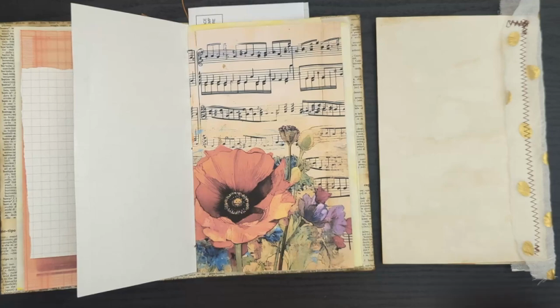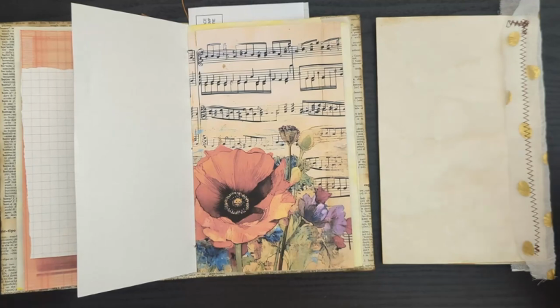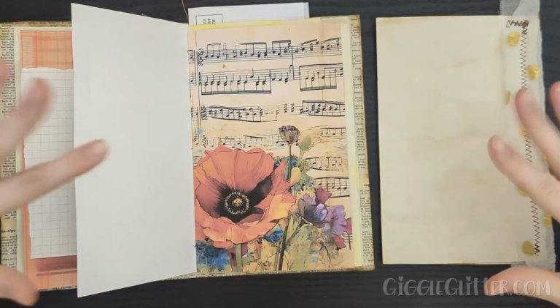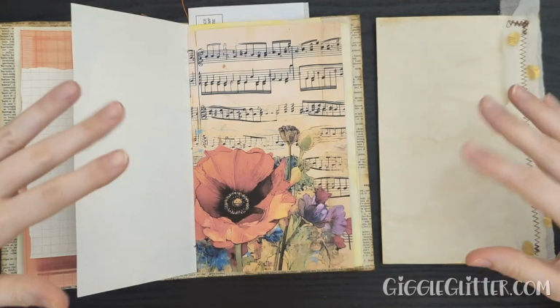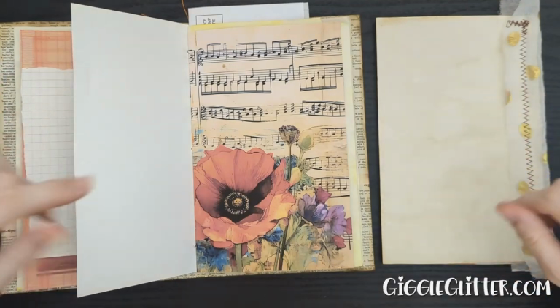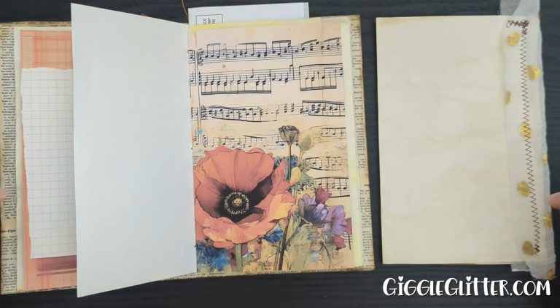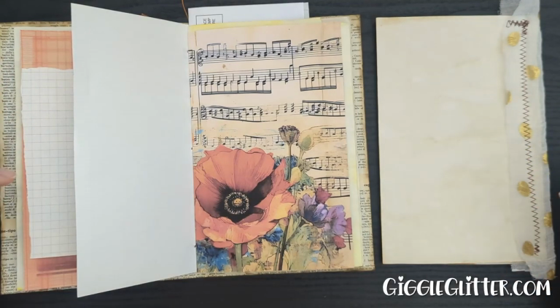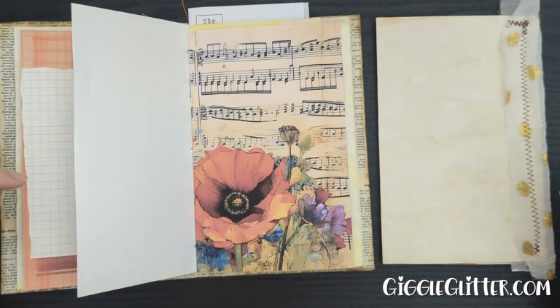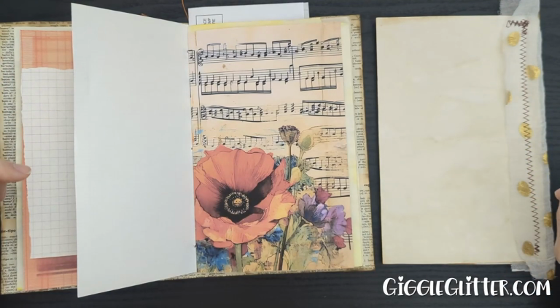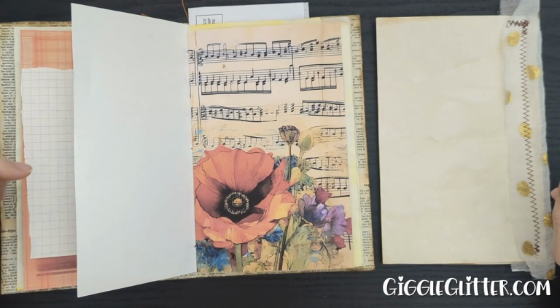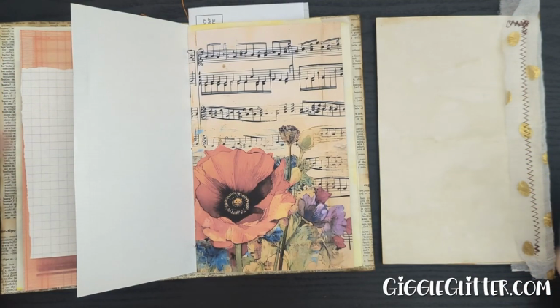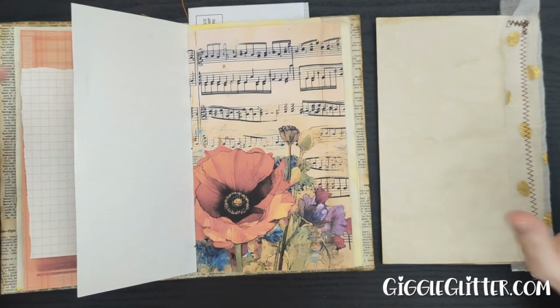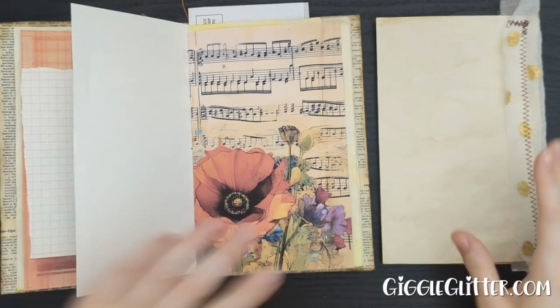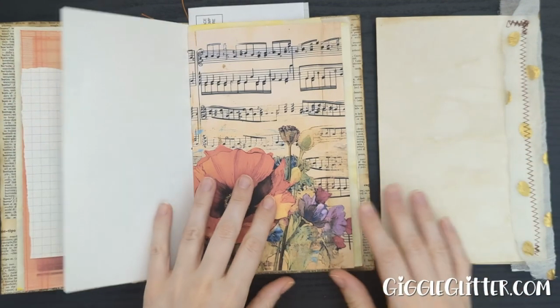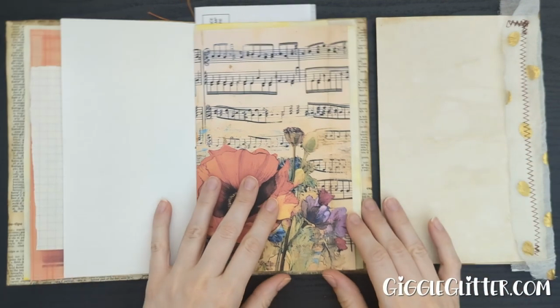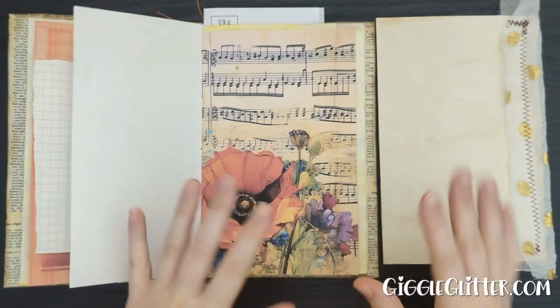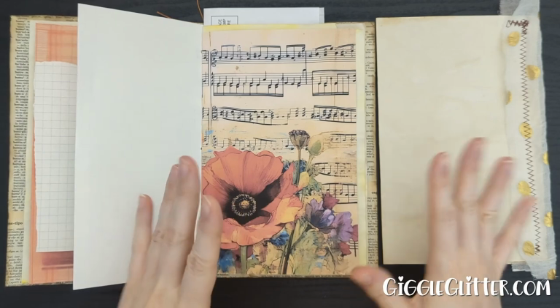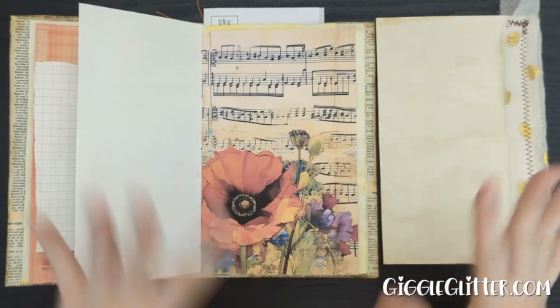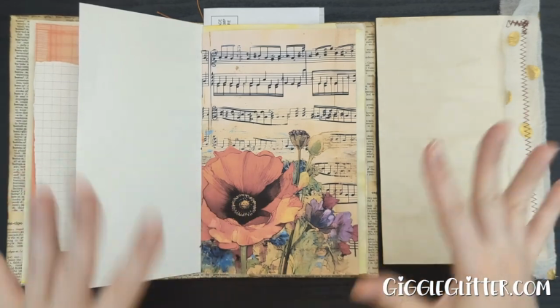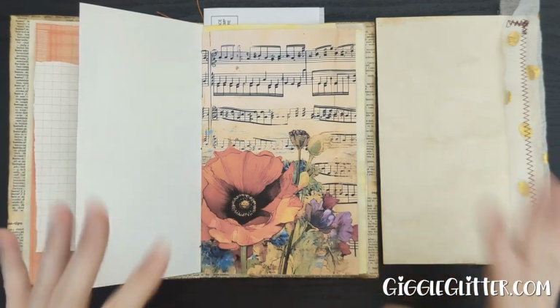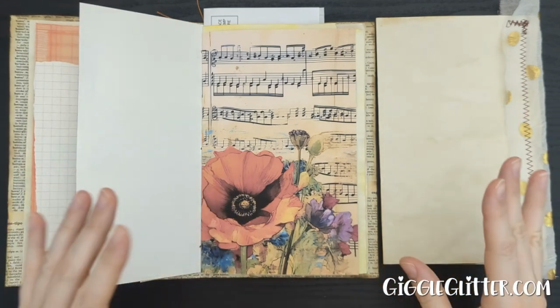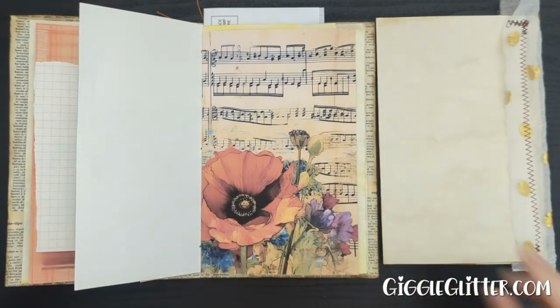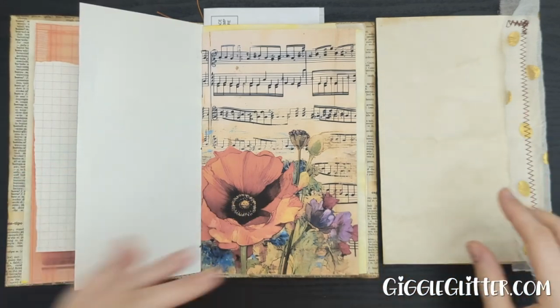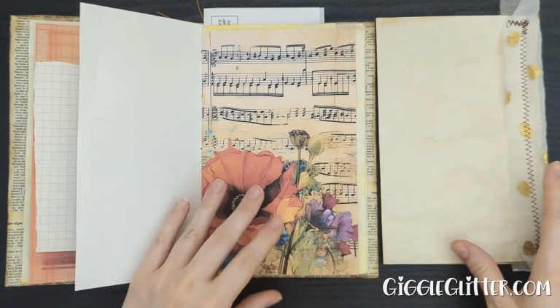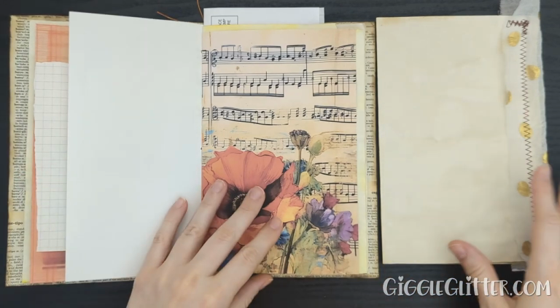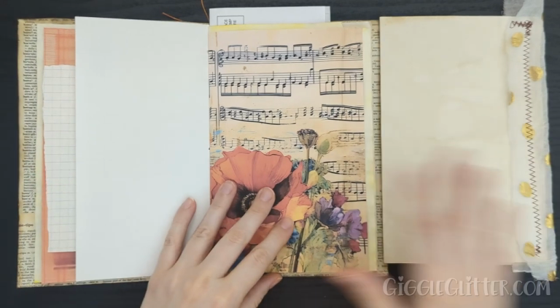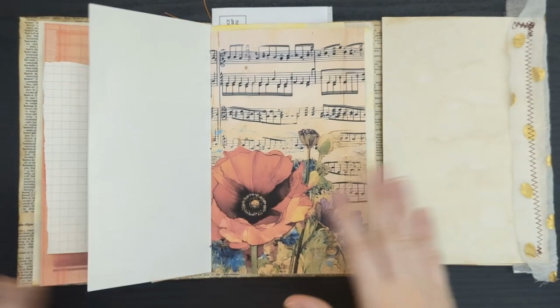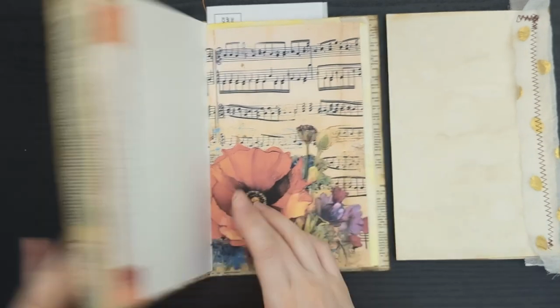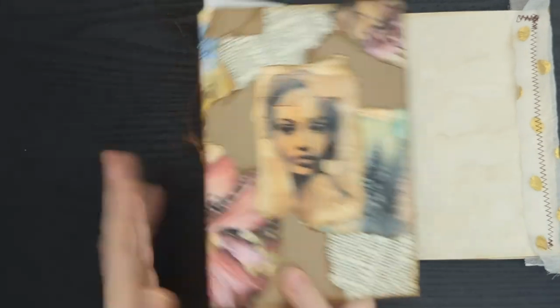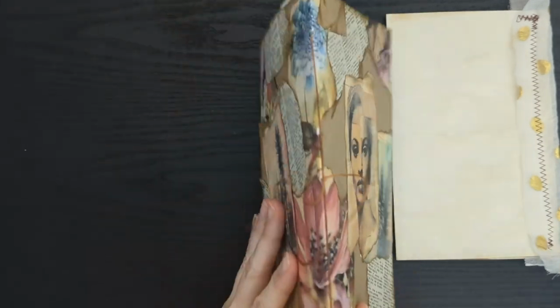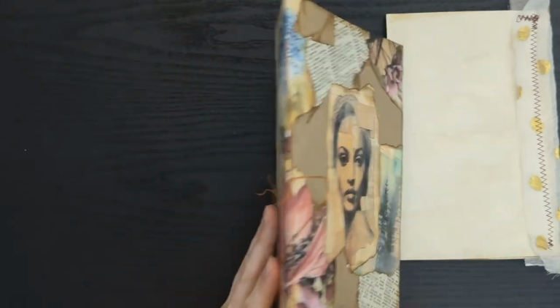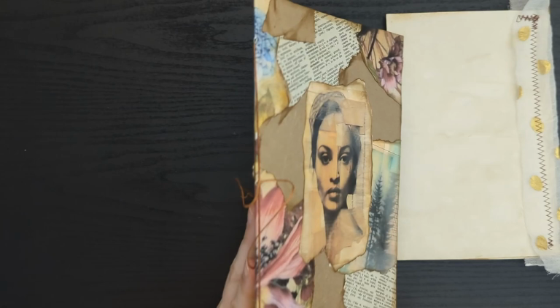Hey guys, I'm April from Giggle Glitter Graphics and today I'm going to show you four — plus — ways to add pages into a journal that you have already bound.